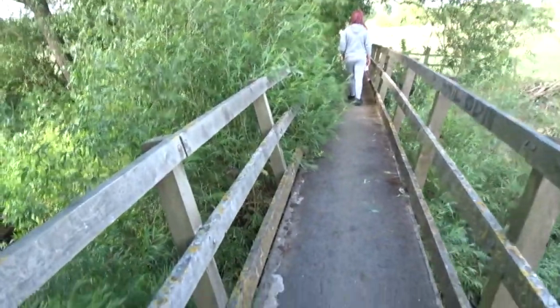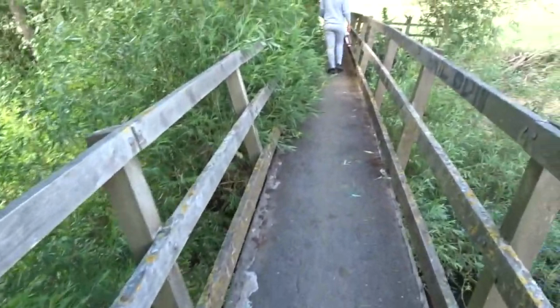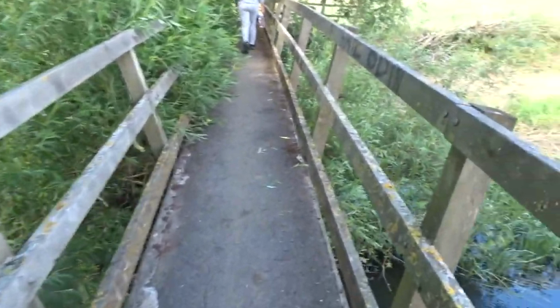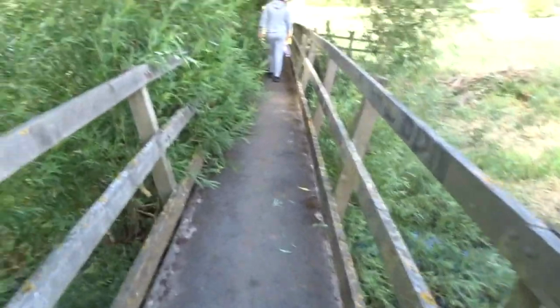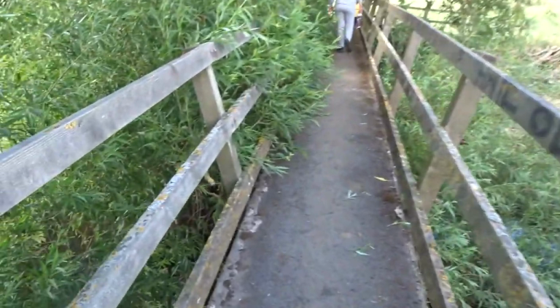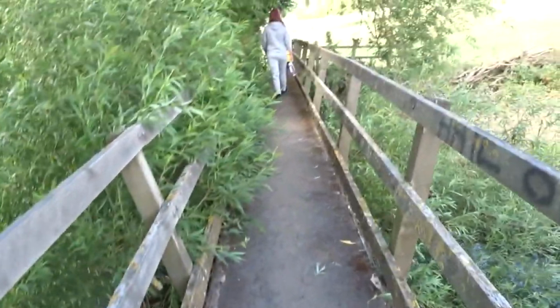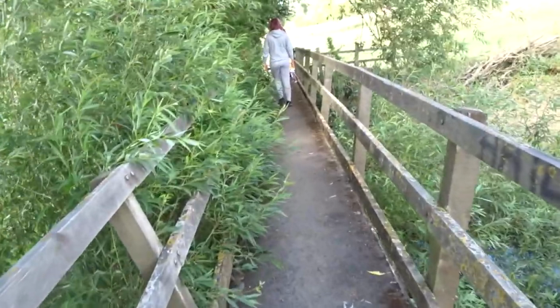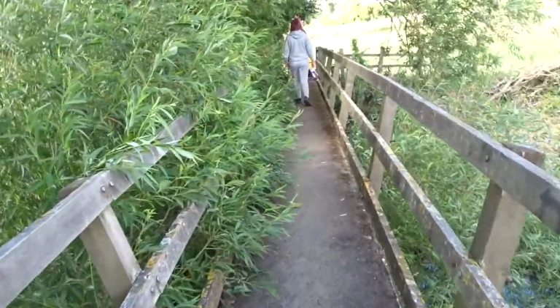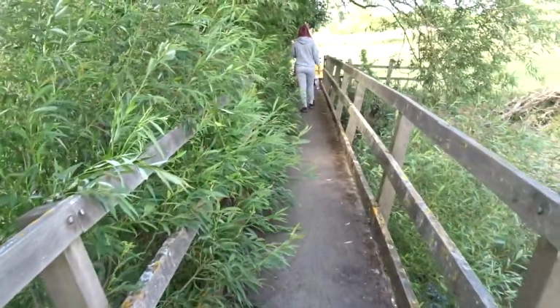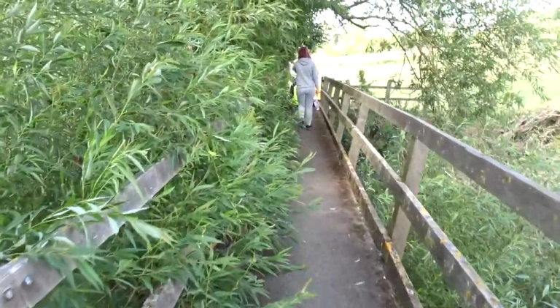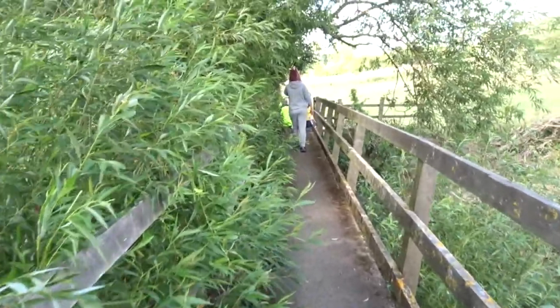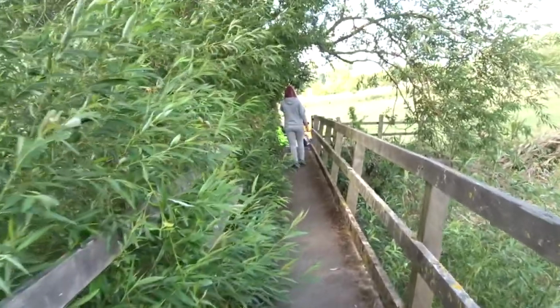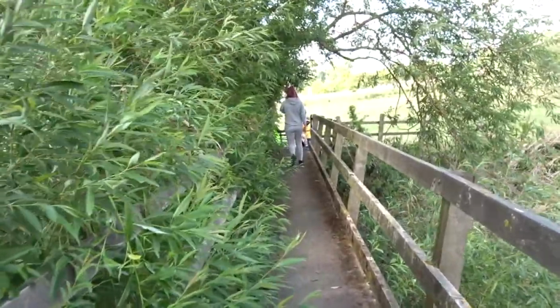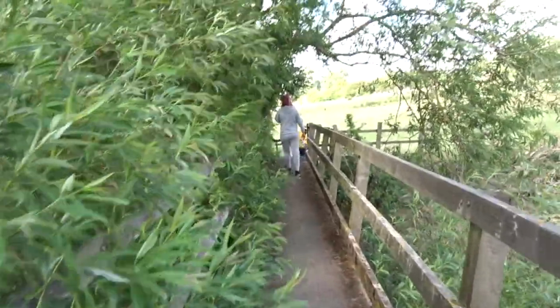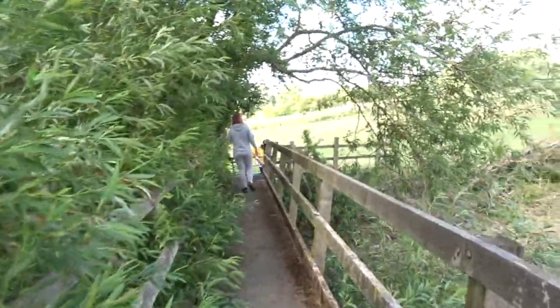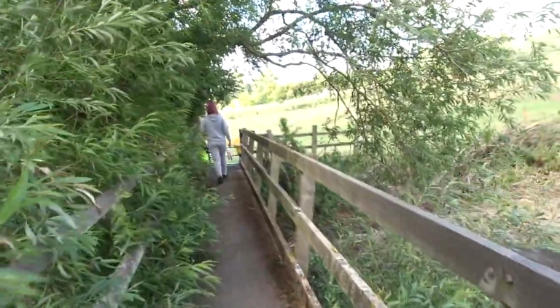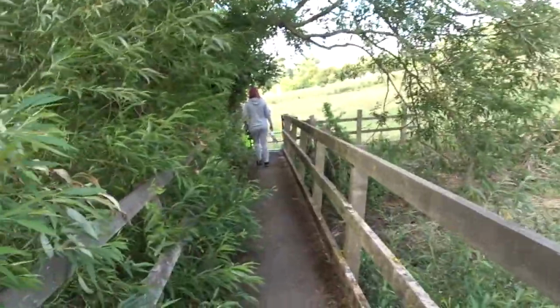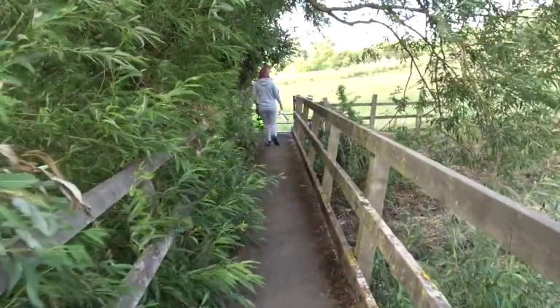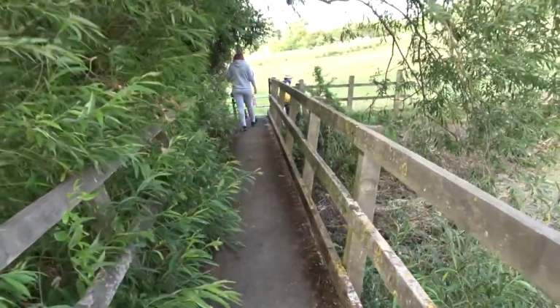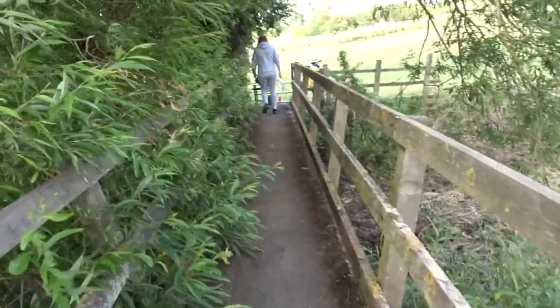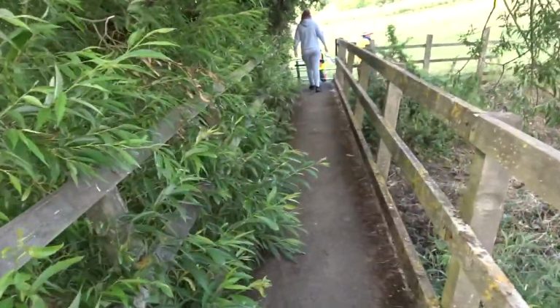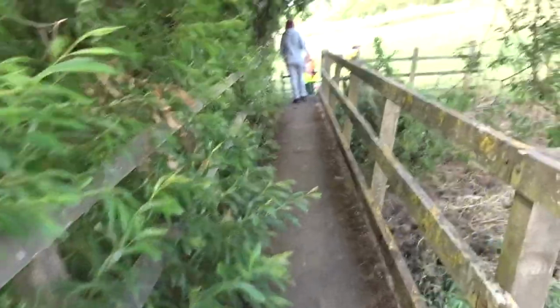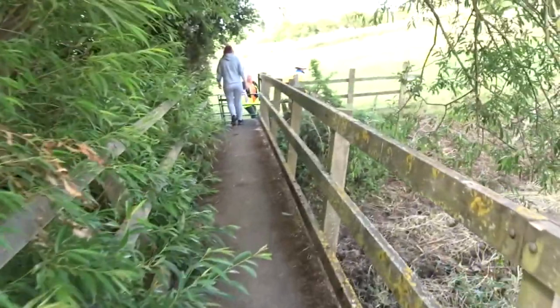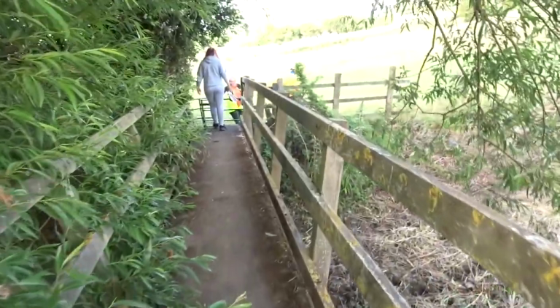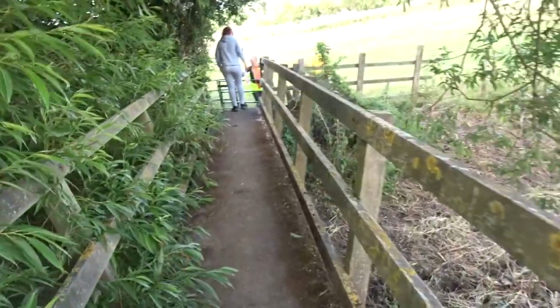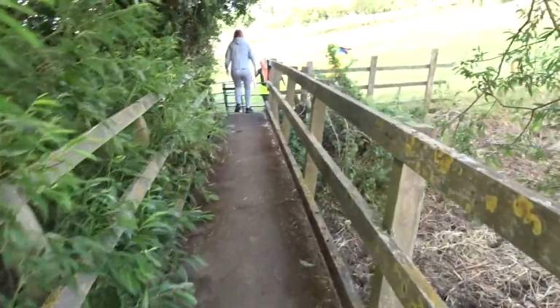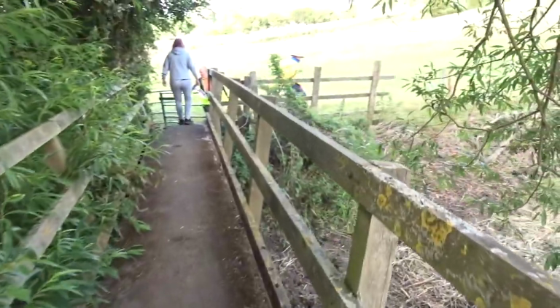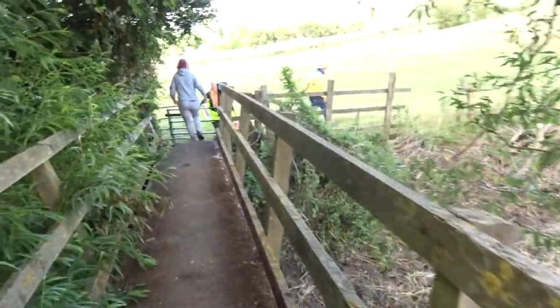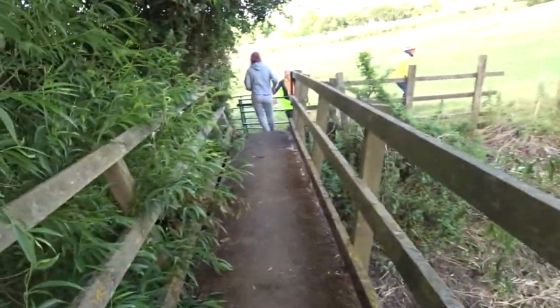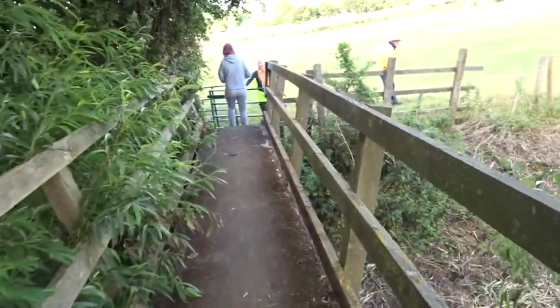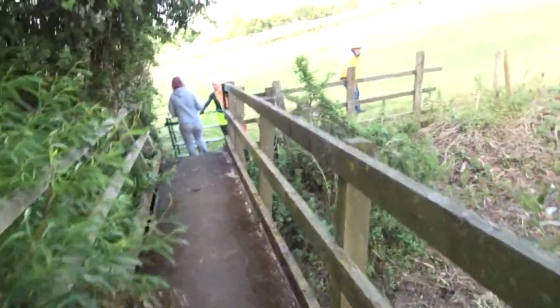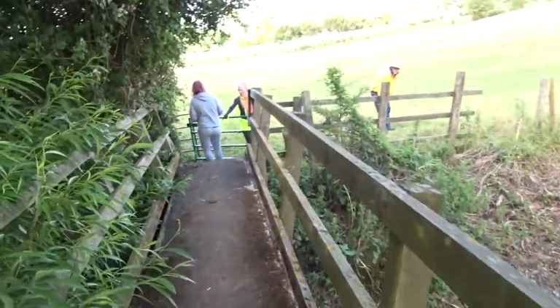I kind of want to be filming stuff for memories — my memories, my mum and dad's memories. It's like this walk, but I want to orientate it around the family more than just me being like, oh, we're here.